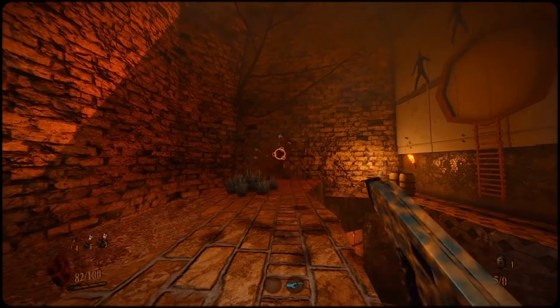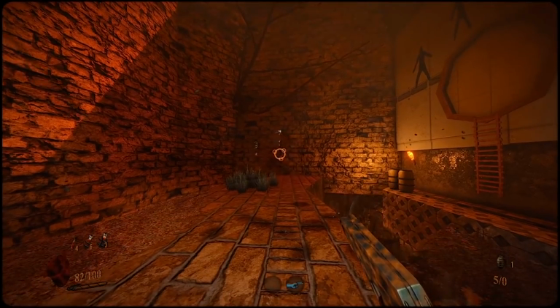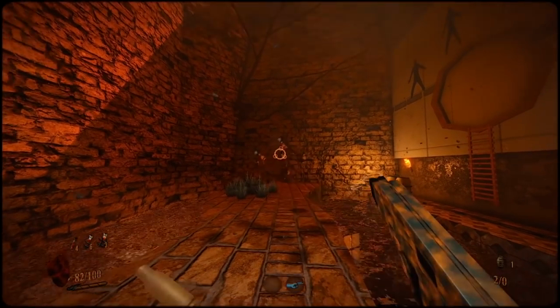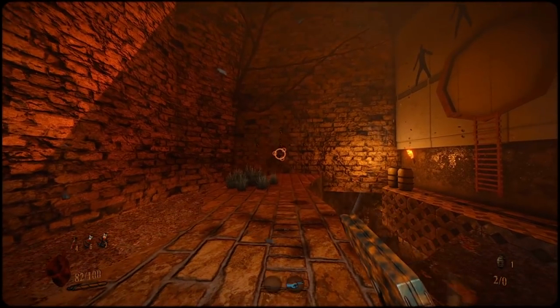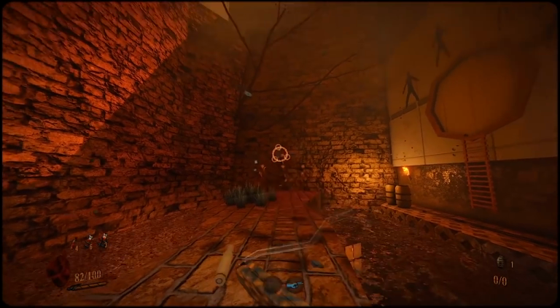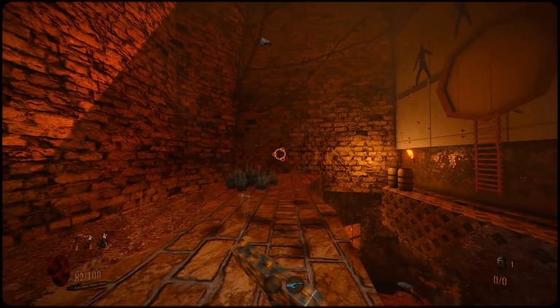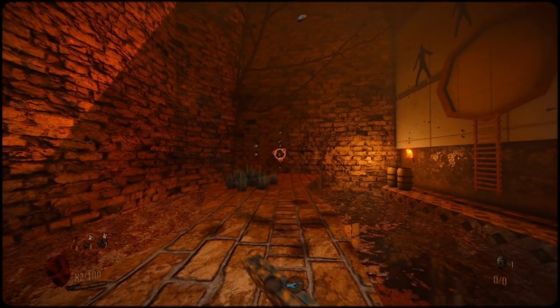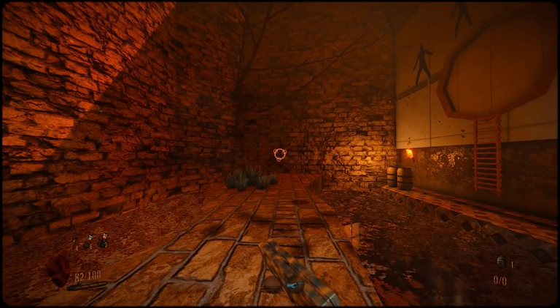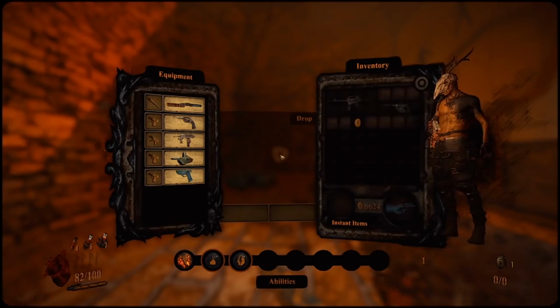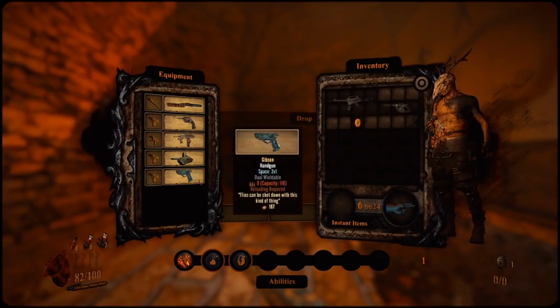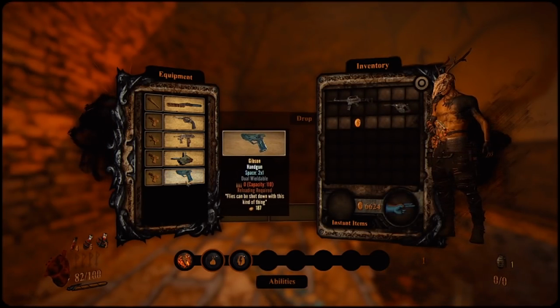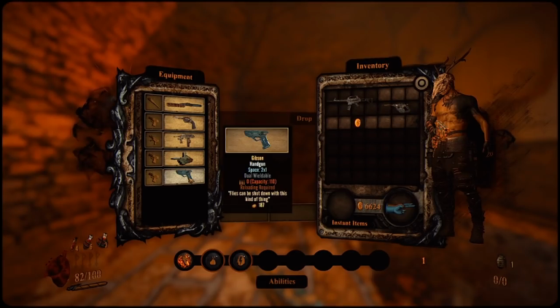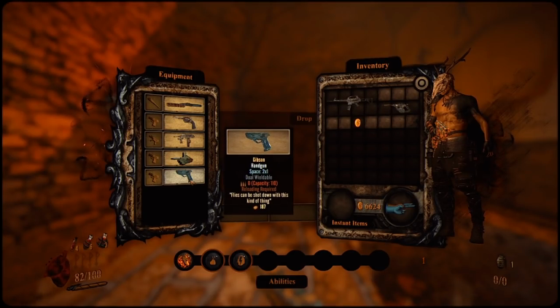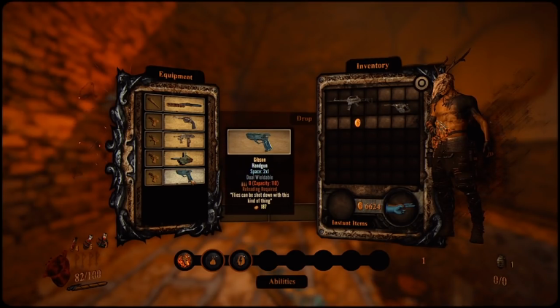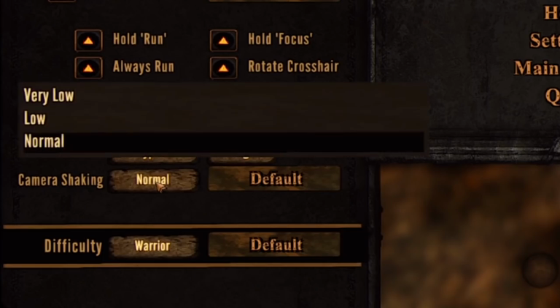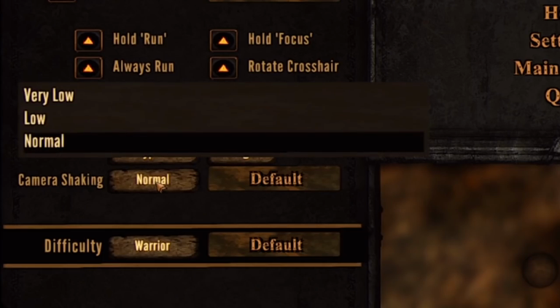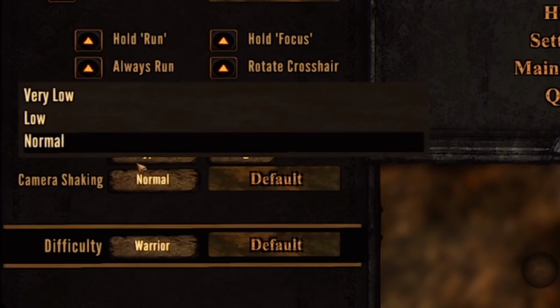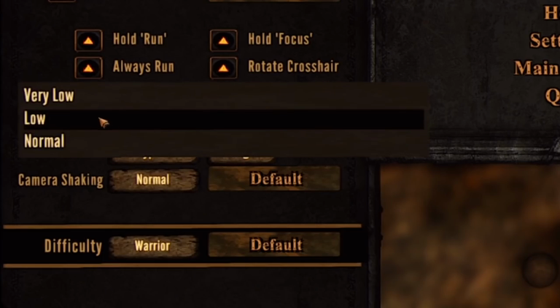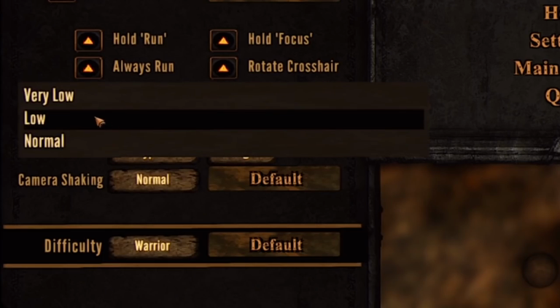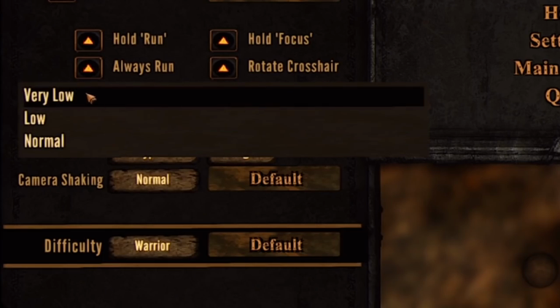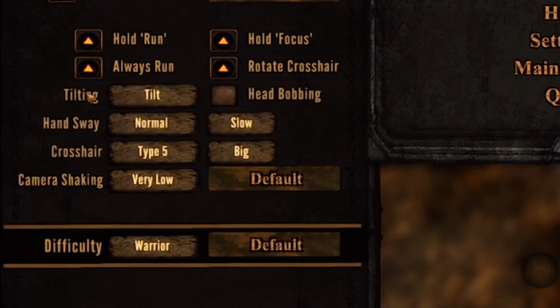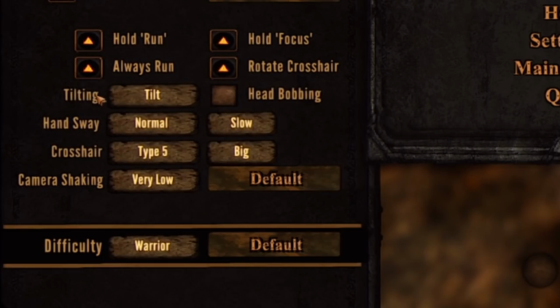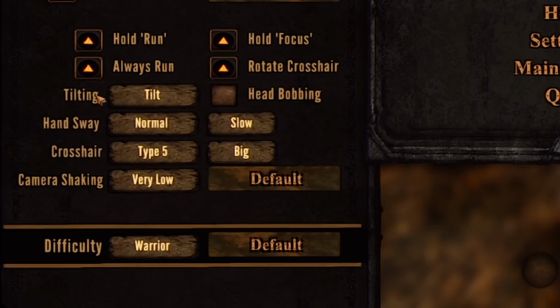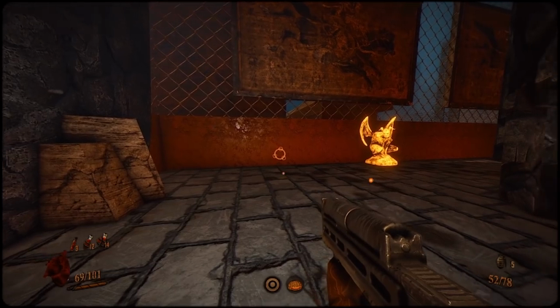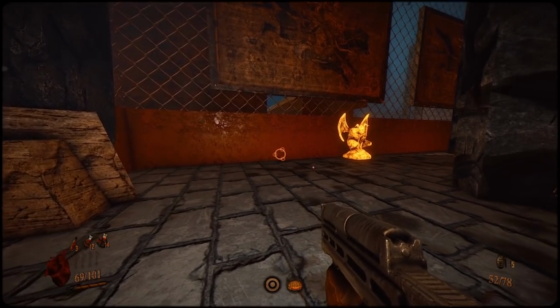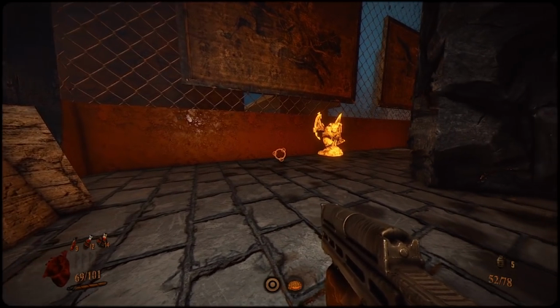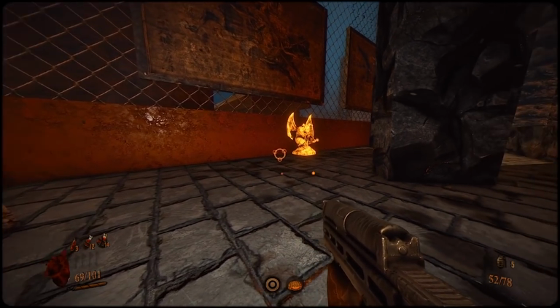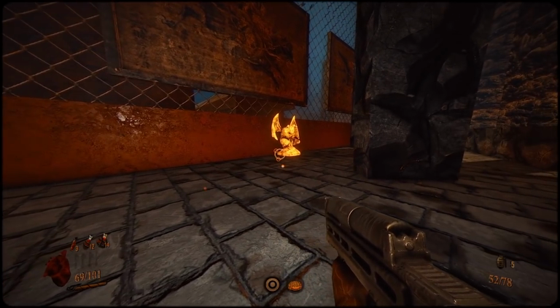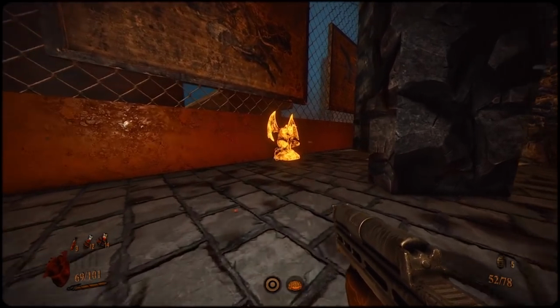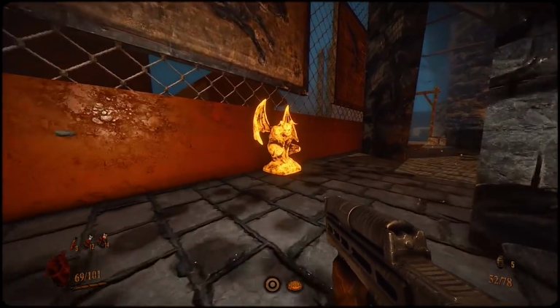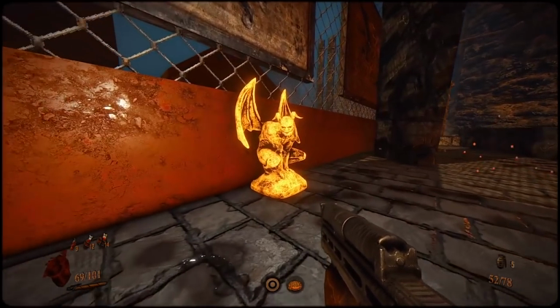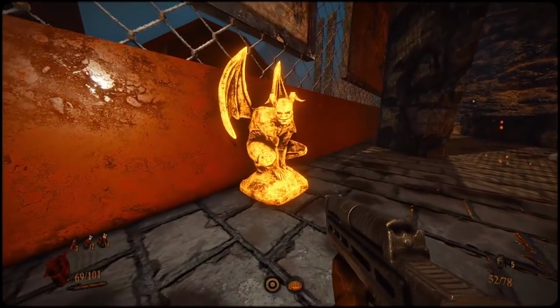Guns that run out of ammo no longer just mysteriously disappear from your inventory forever. There's an option to reduce screen shaking — praise the lord — and probably most important, the save system has been revamped.